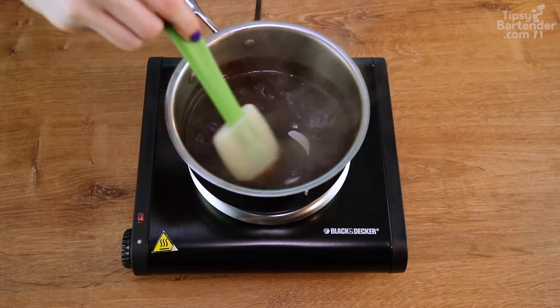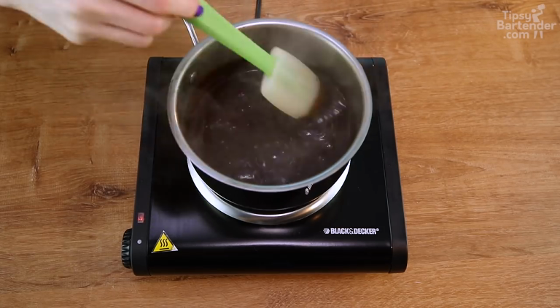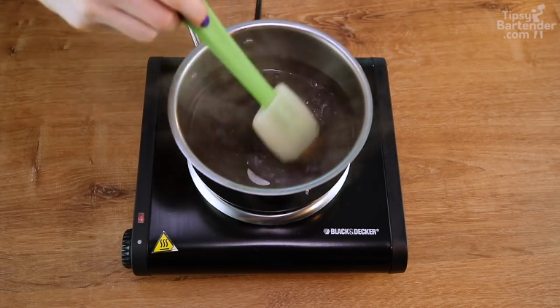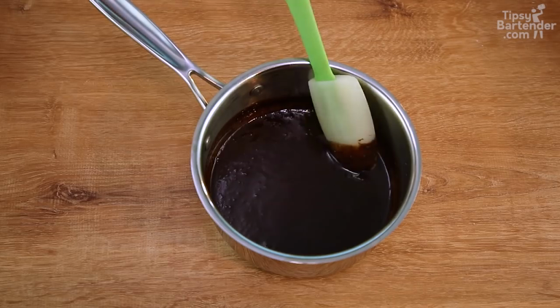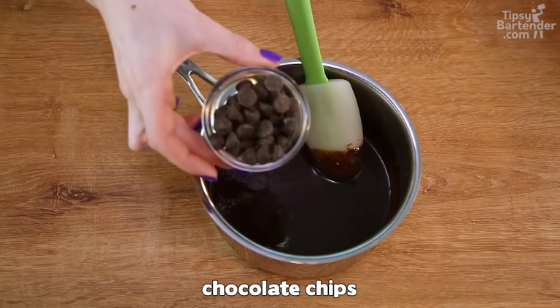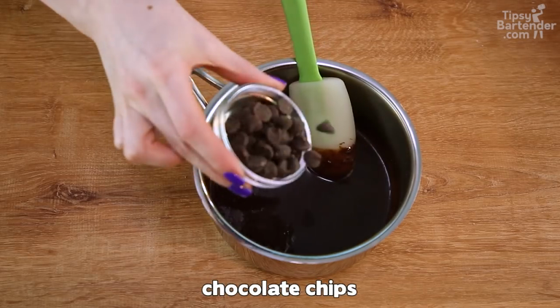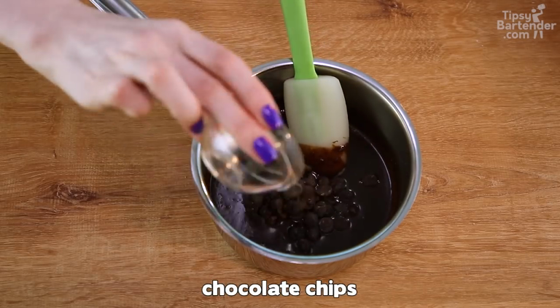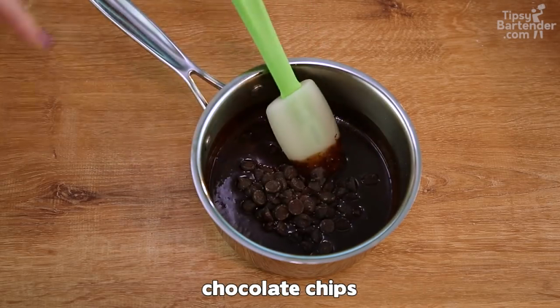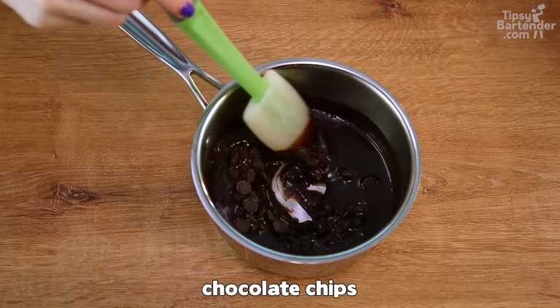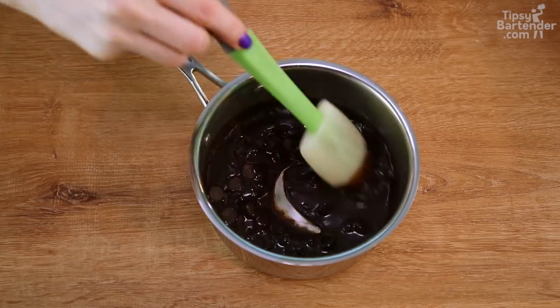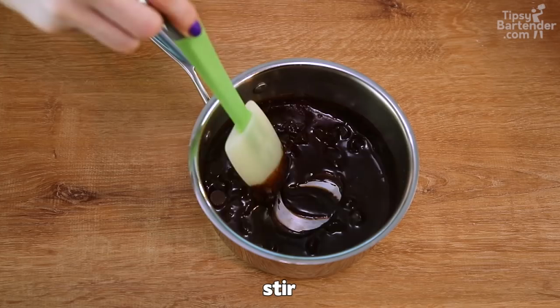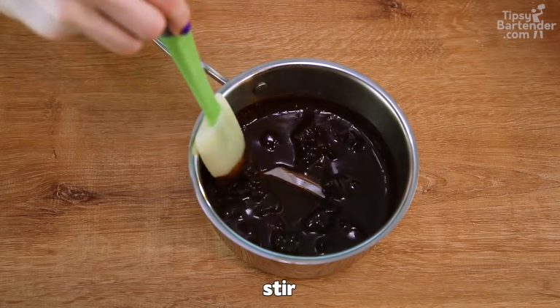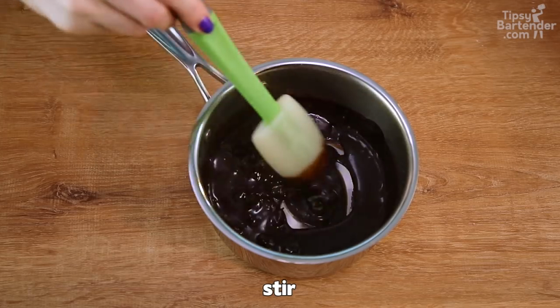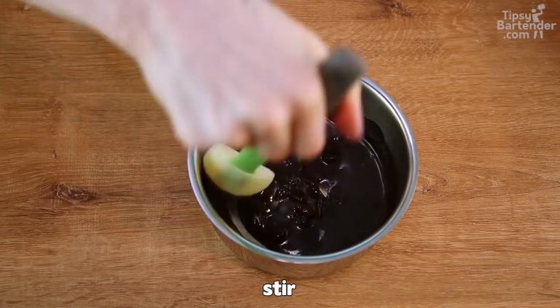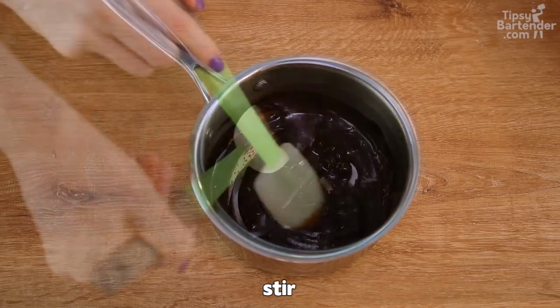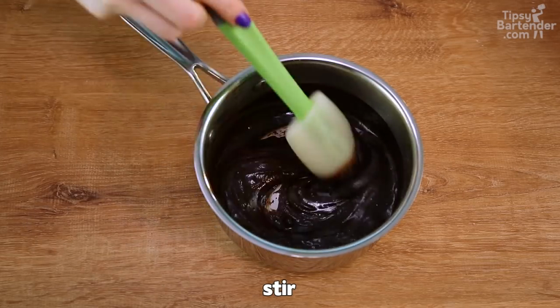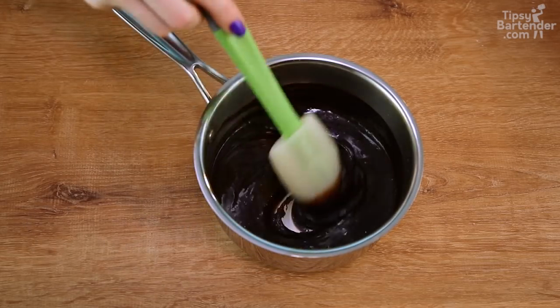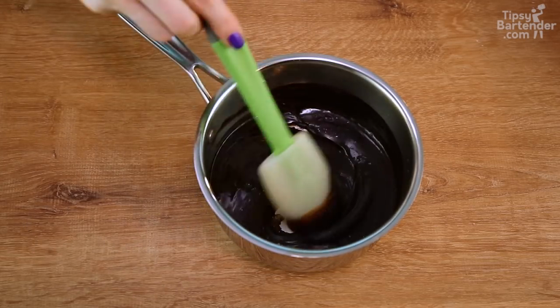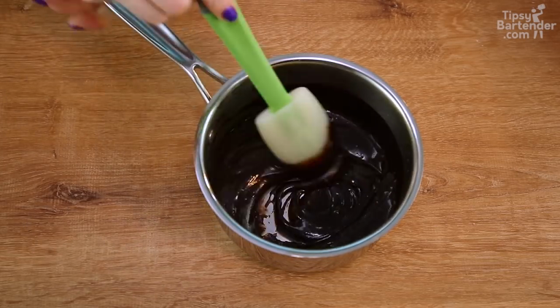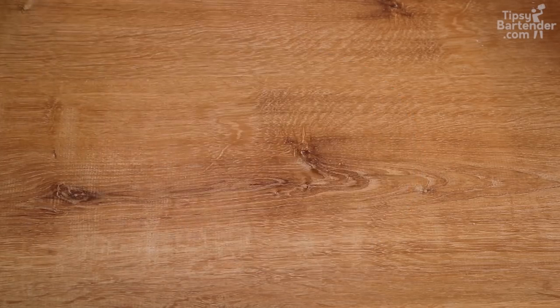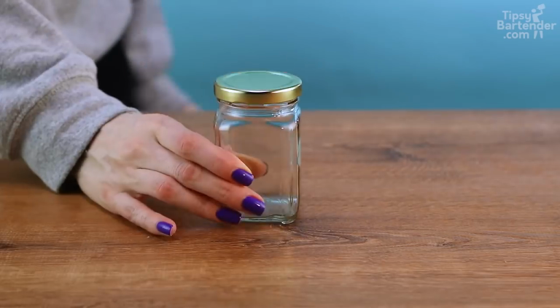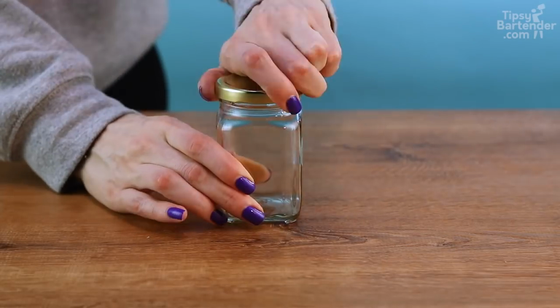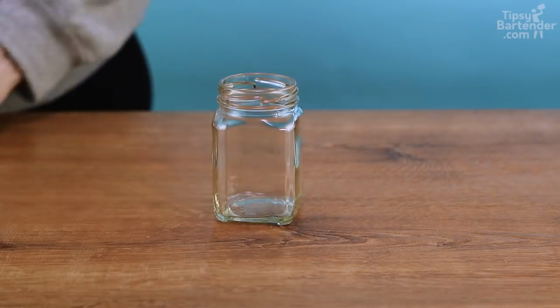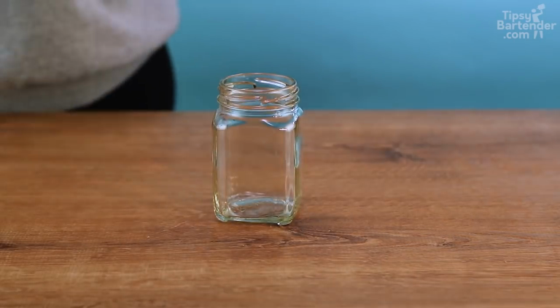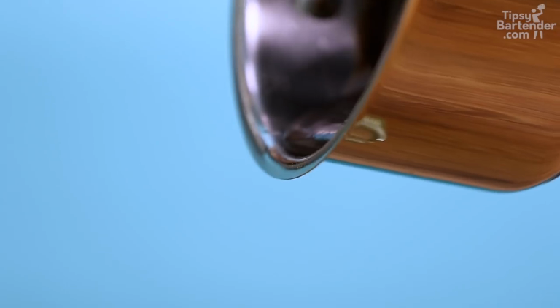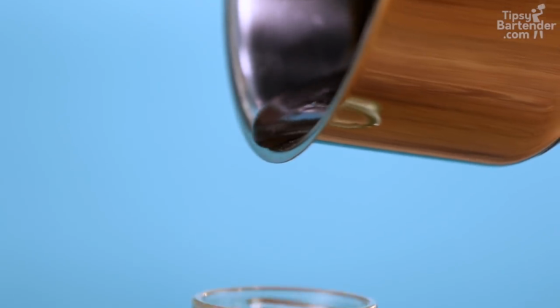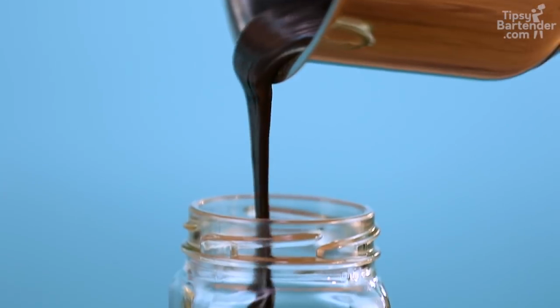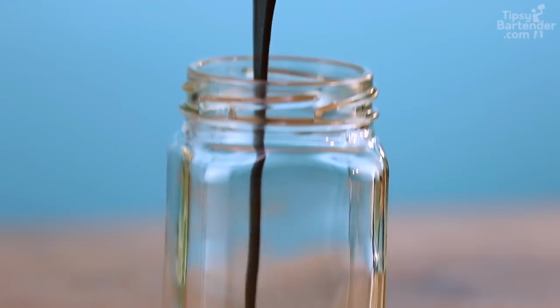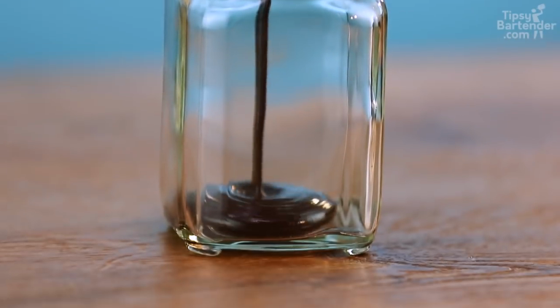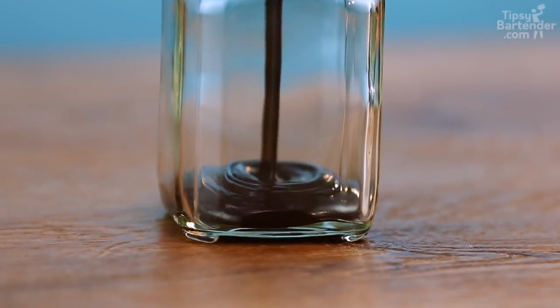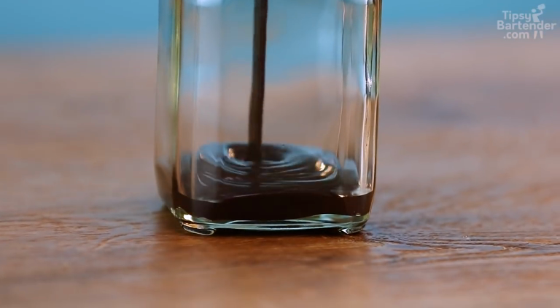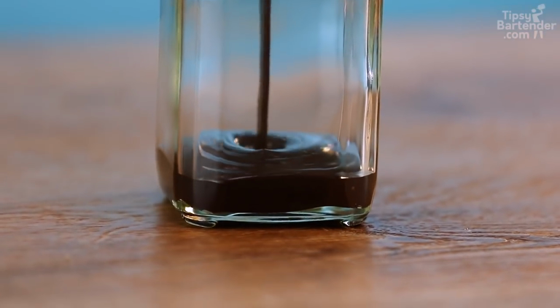And then it starts to burn. Then we add in some chocolate chips because who doesn't need chocolate chips in your Irish cream — whatever. We pour that in. Beautiful.